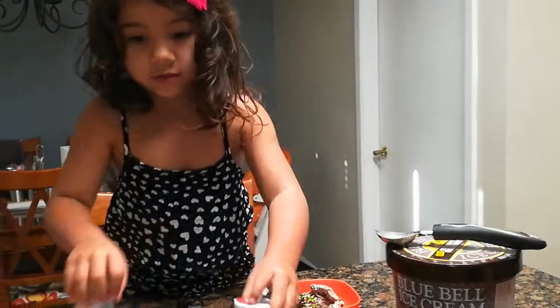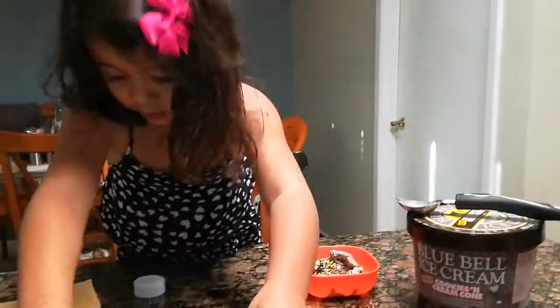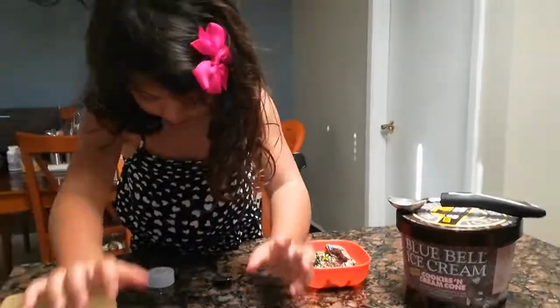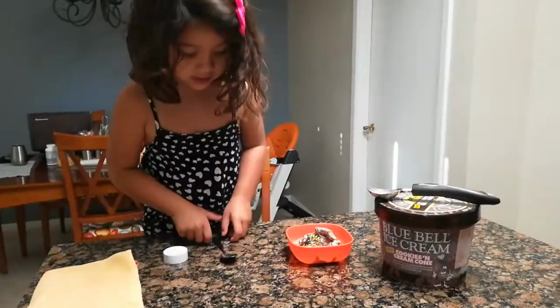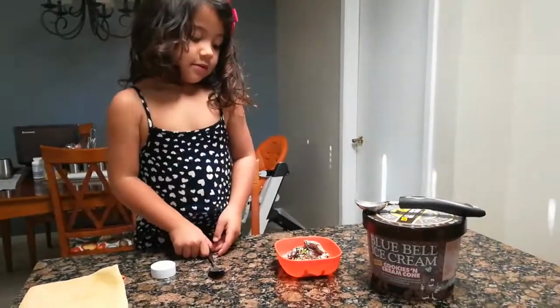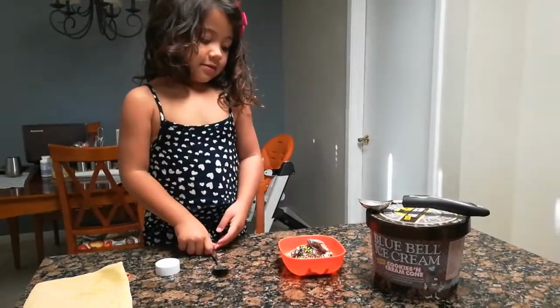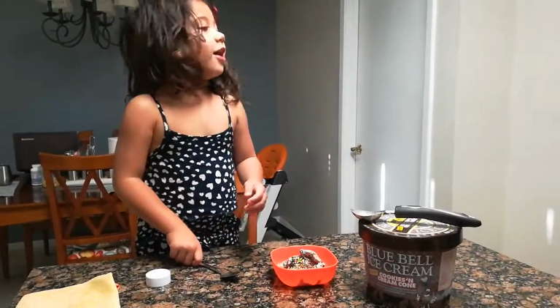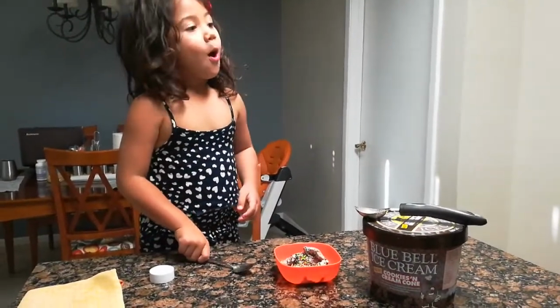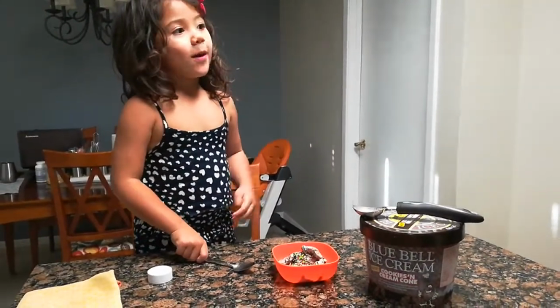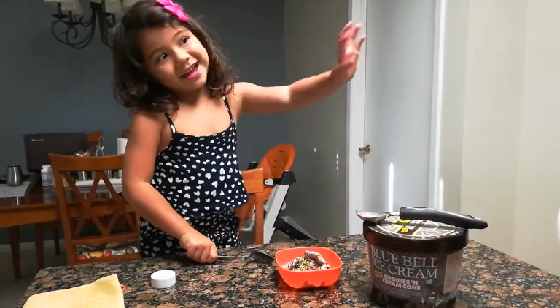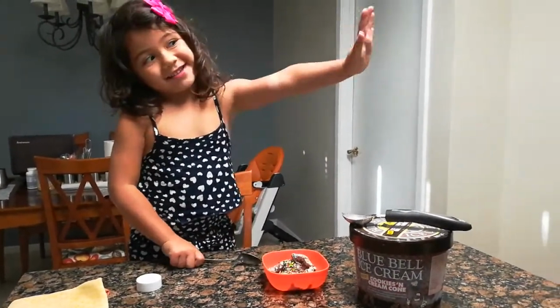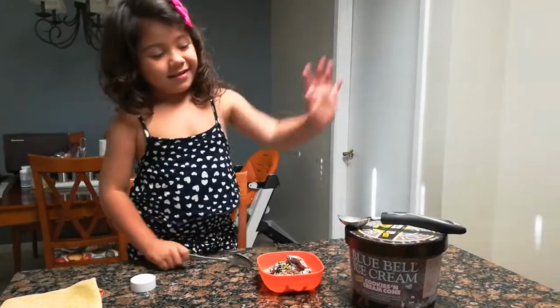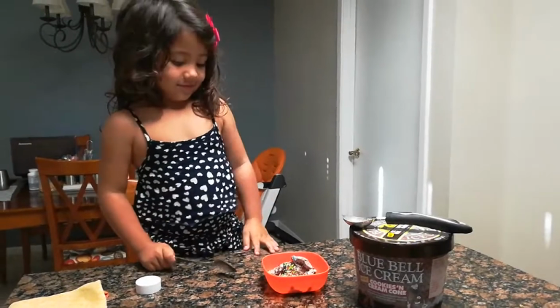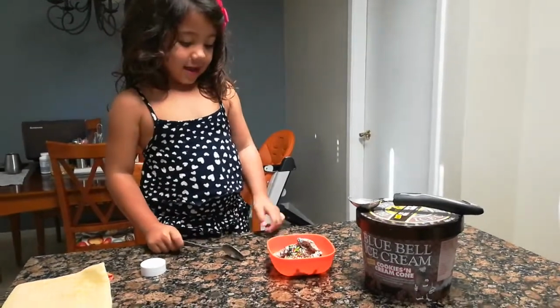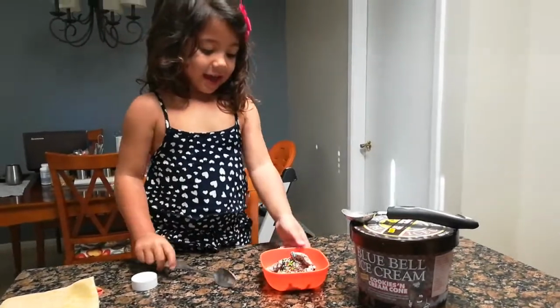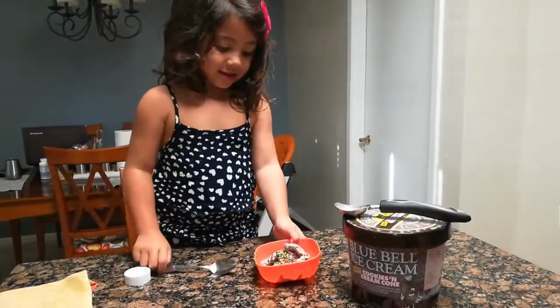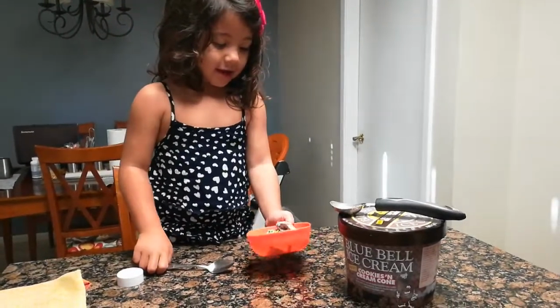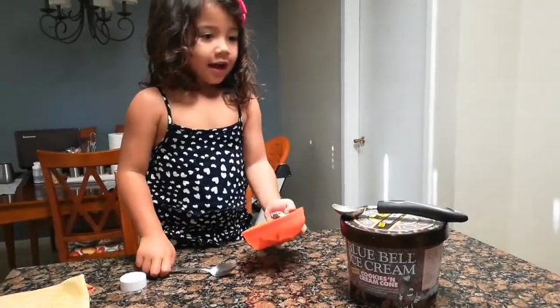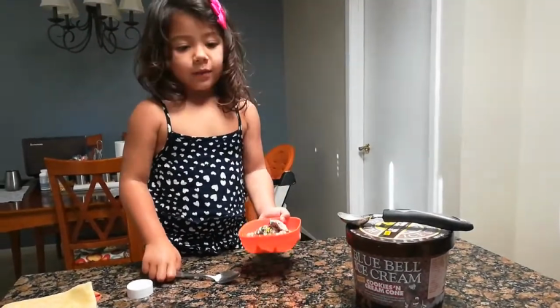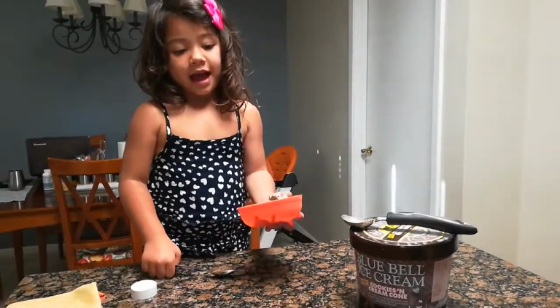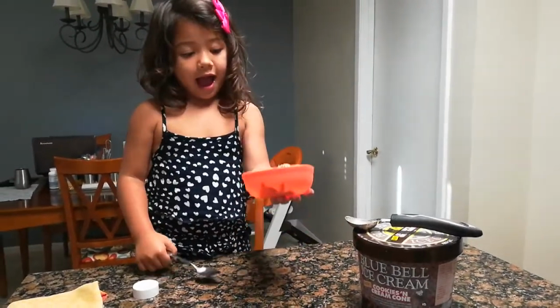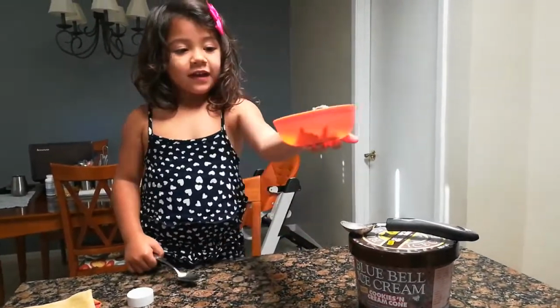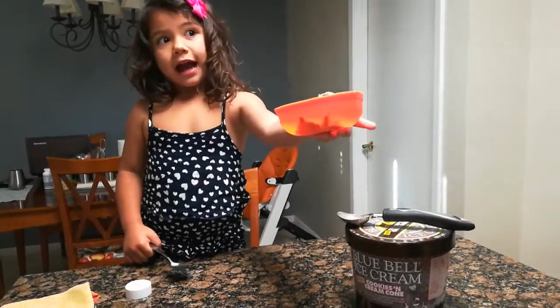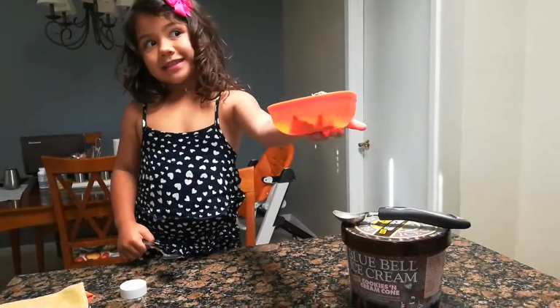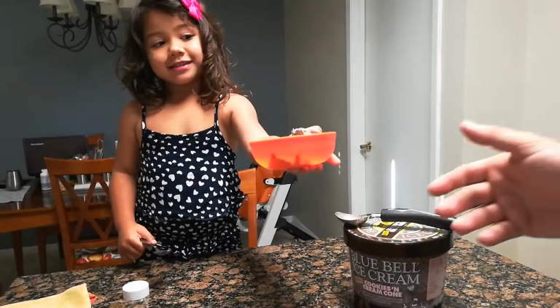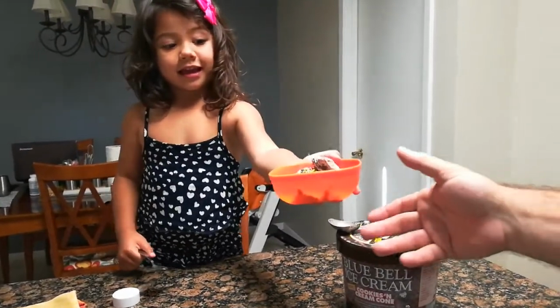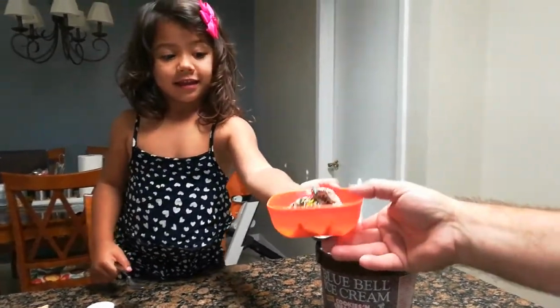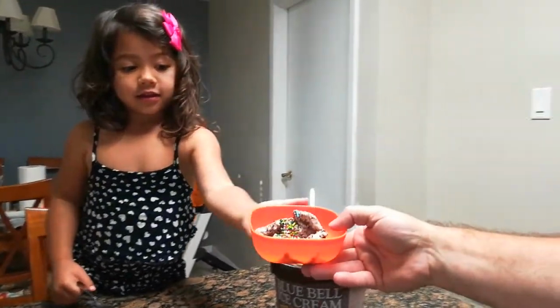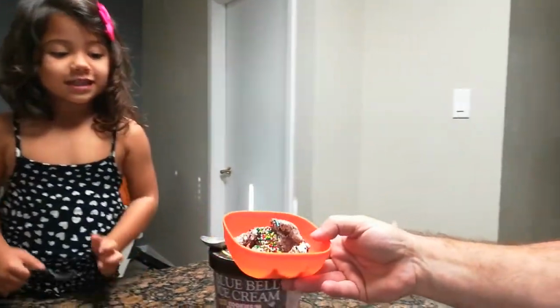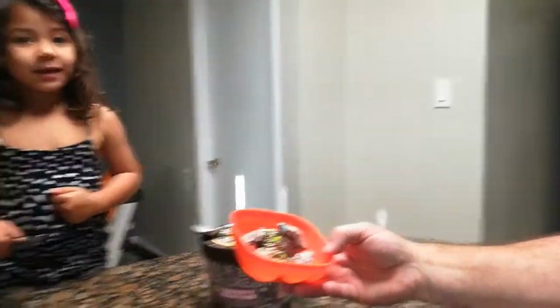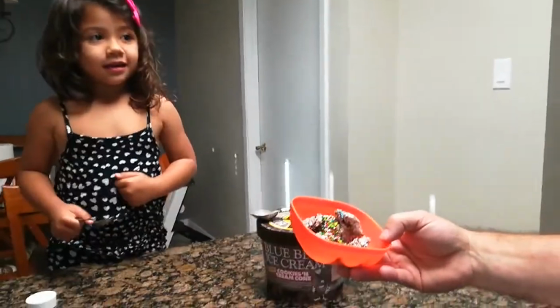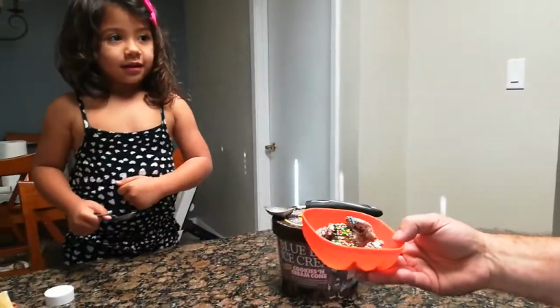Oh, hello, Daddy. Oh, hi. What are you doing? Mommy came. We have an ice cream sundae. Is this for me? No, that's for me. Oh, wow.